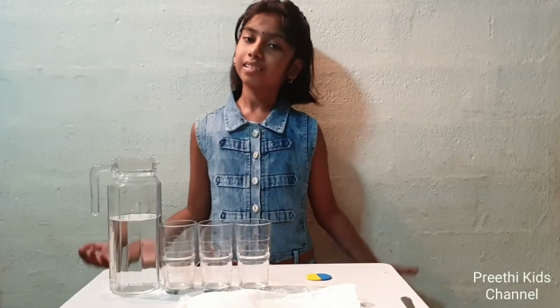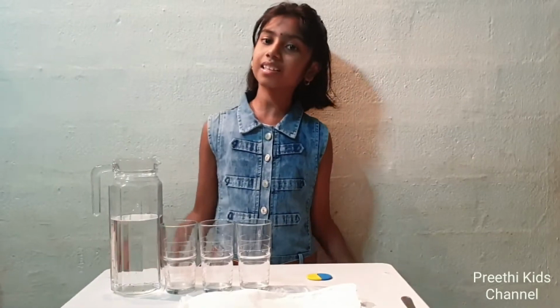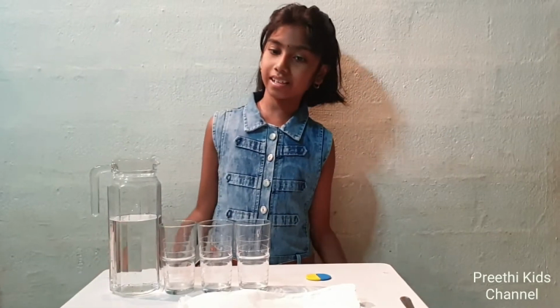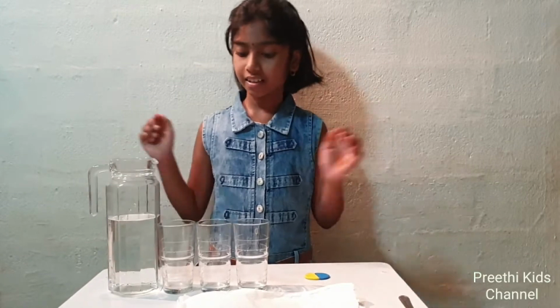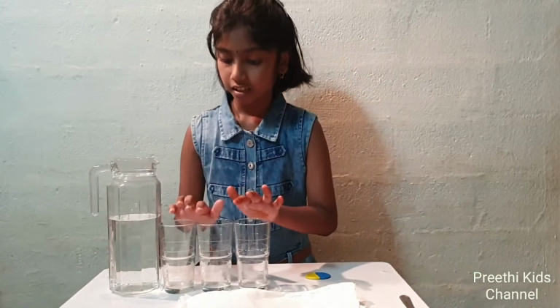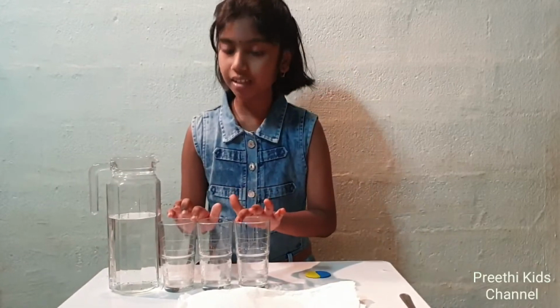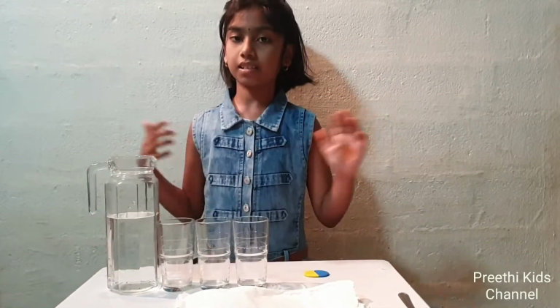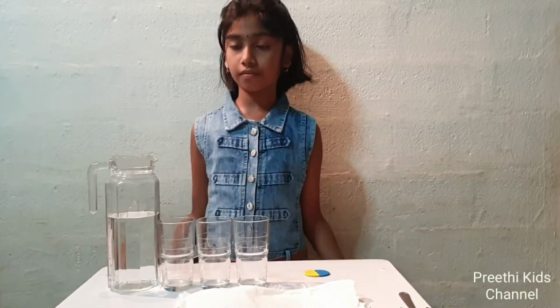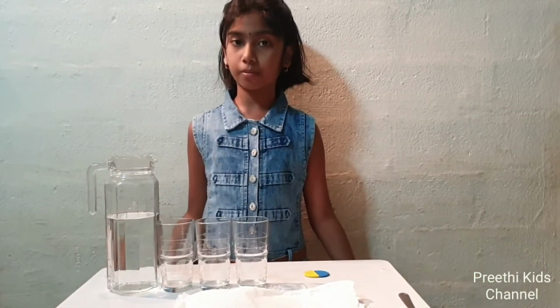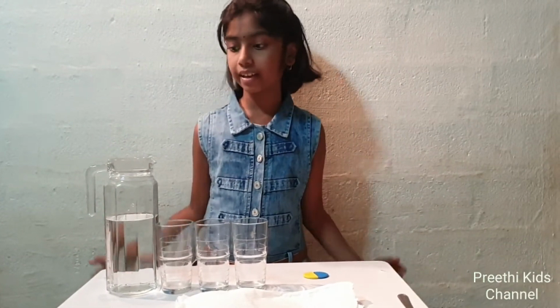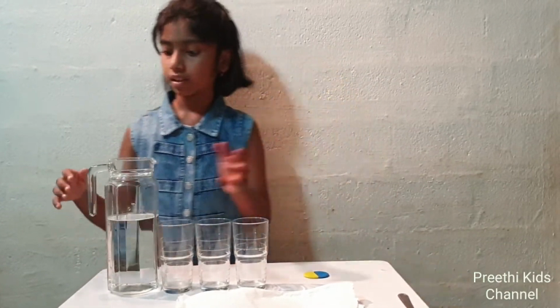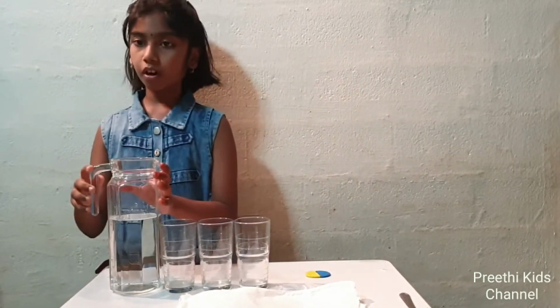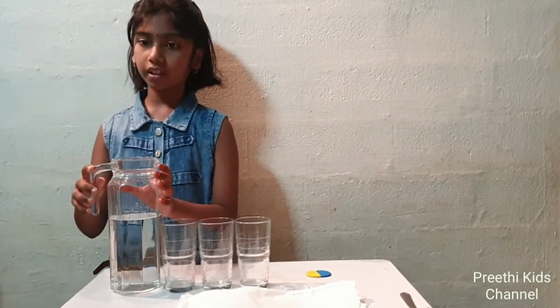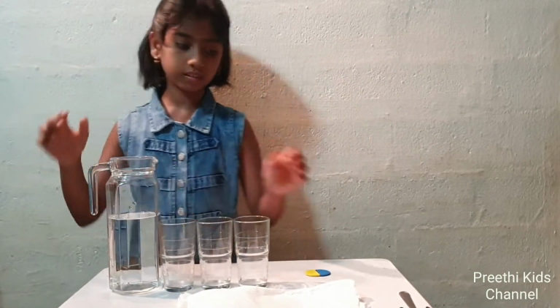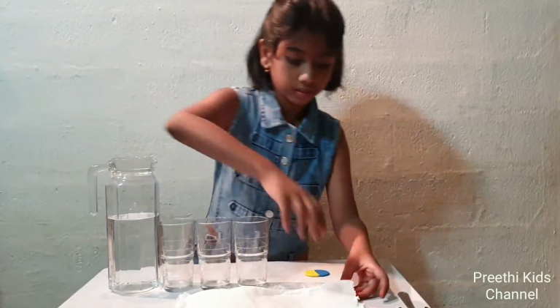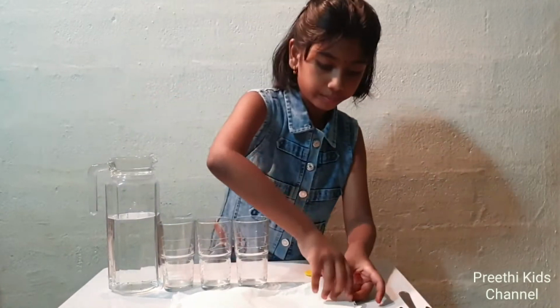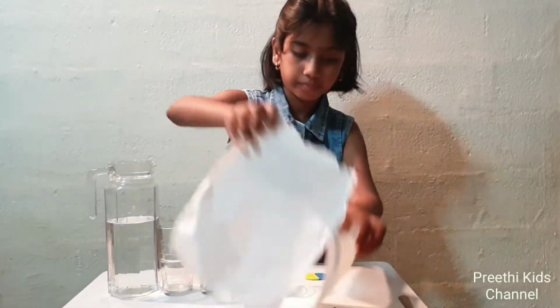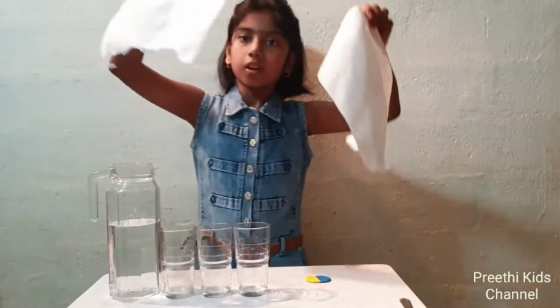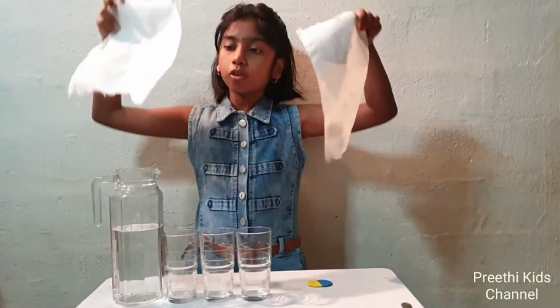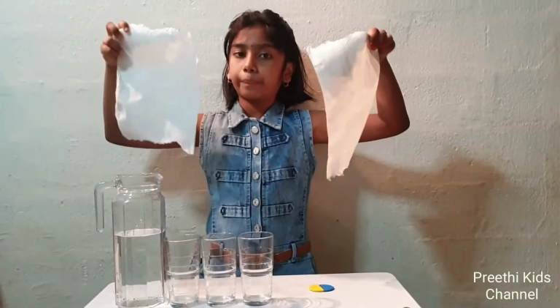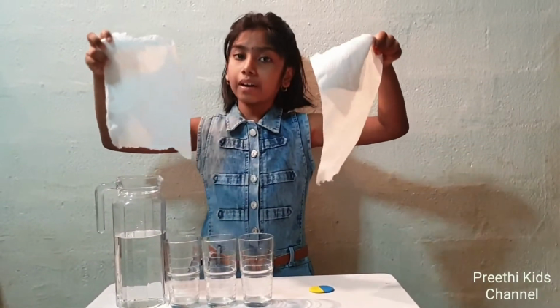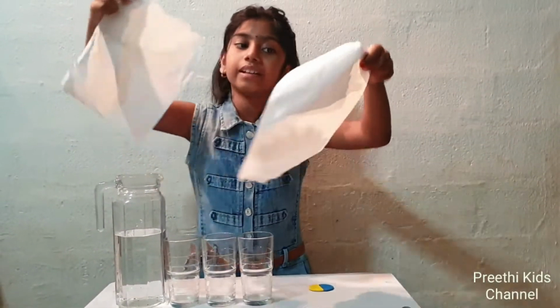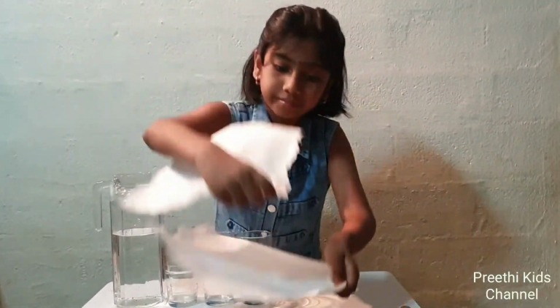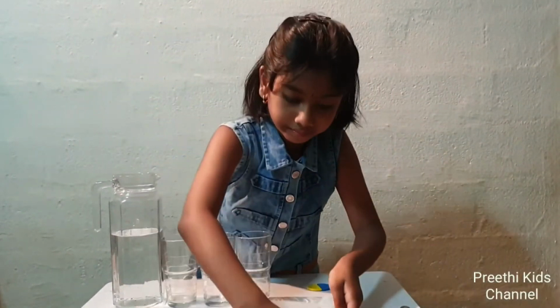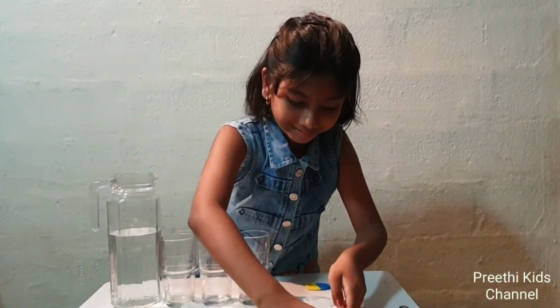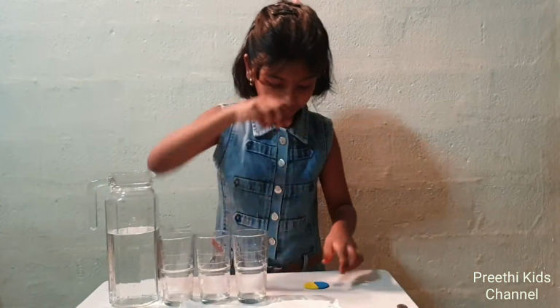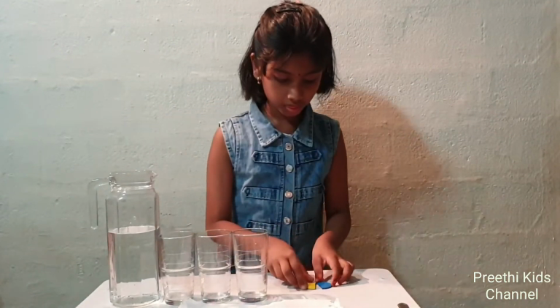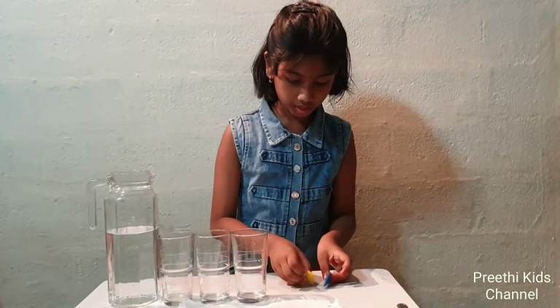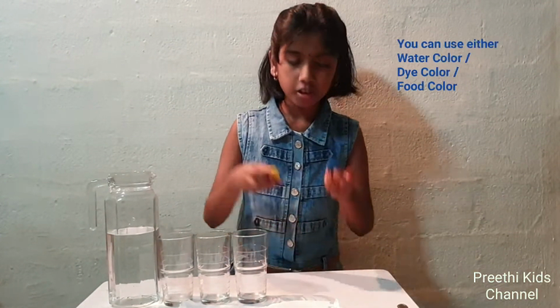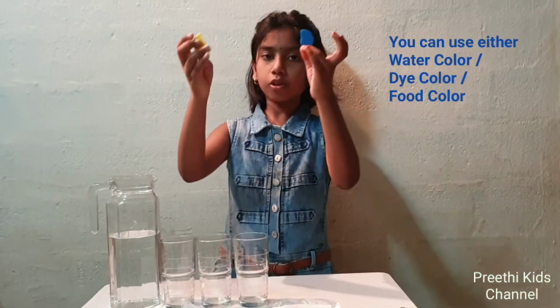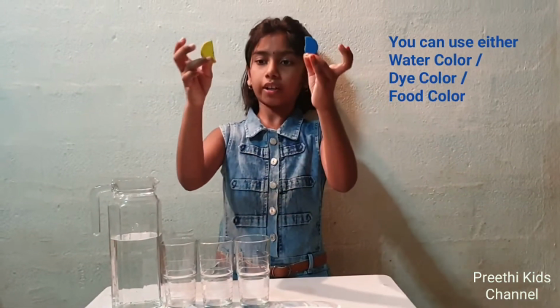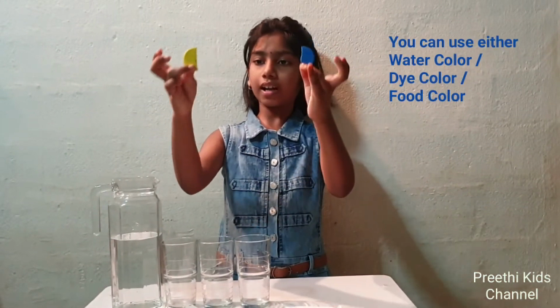Things needed: three glasses of equal height, water, two paper towels, and two water colors.